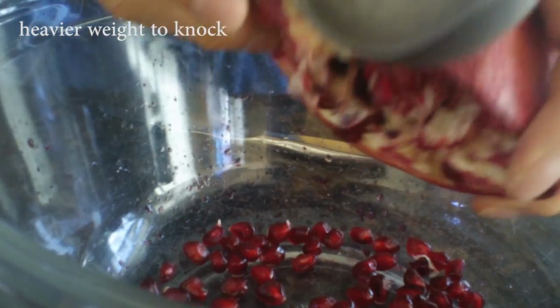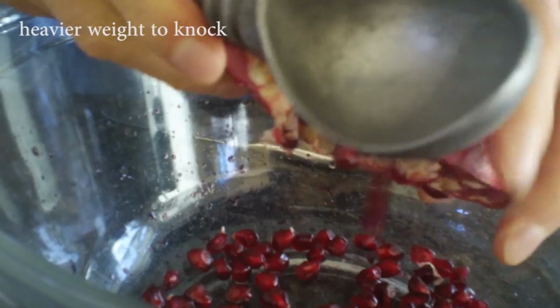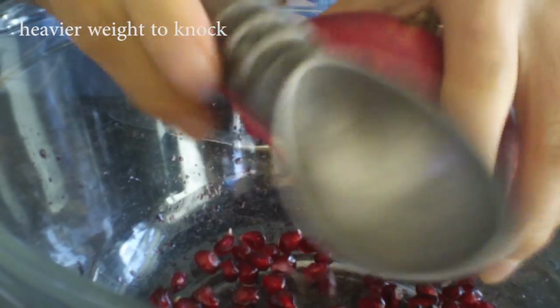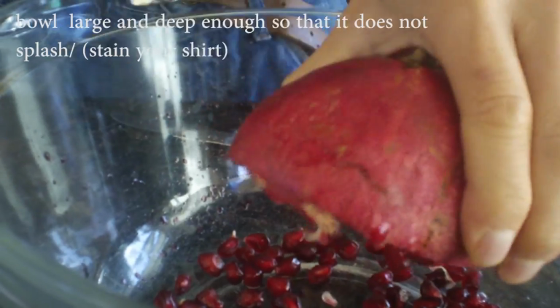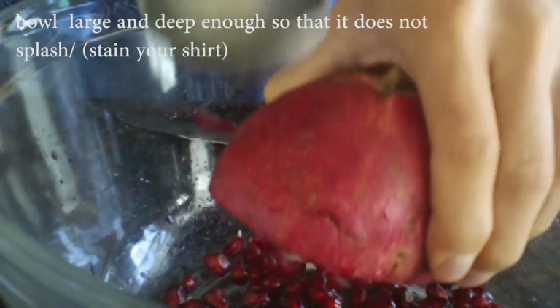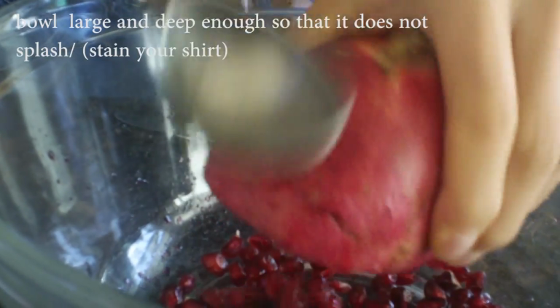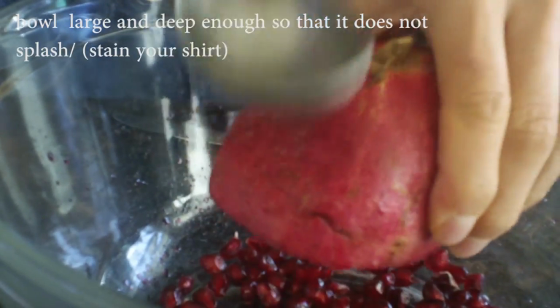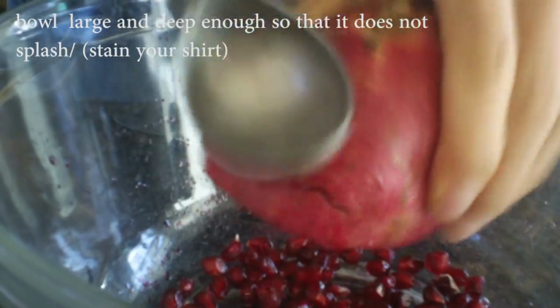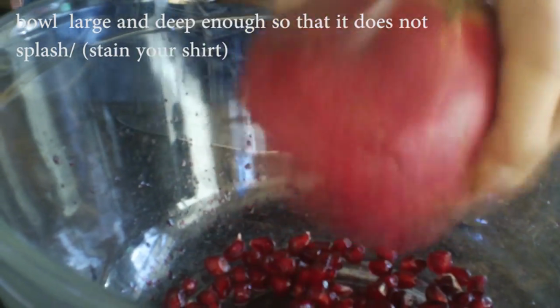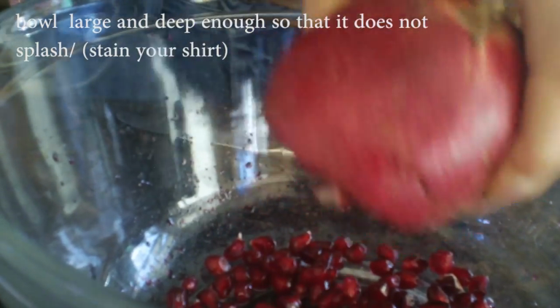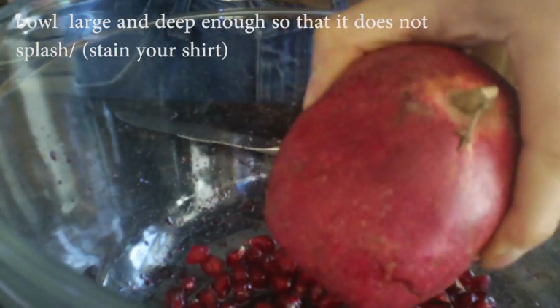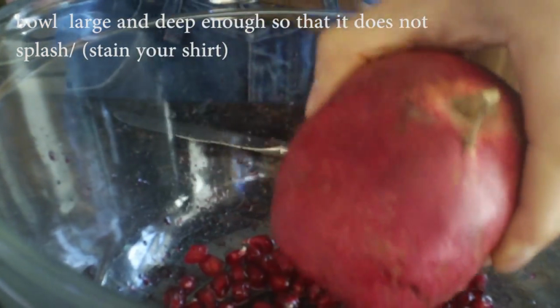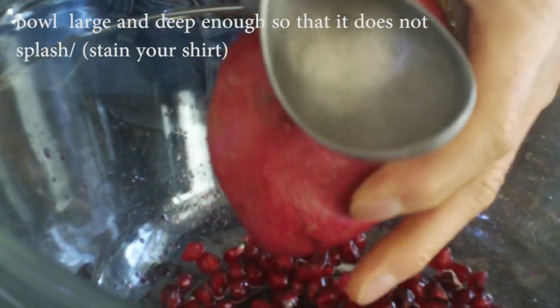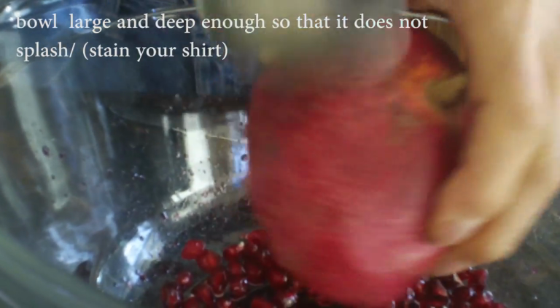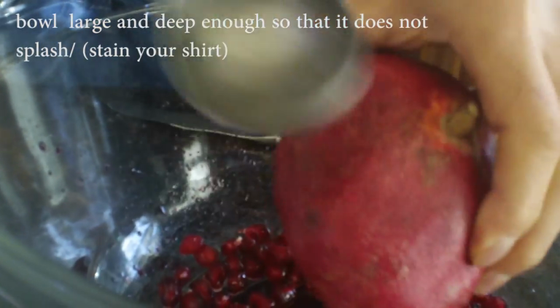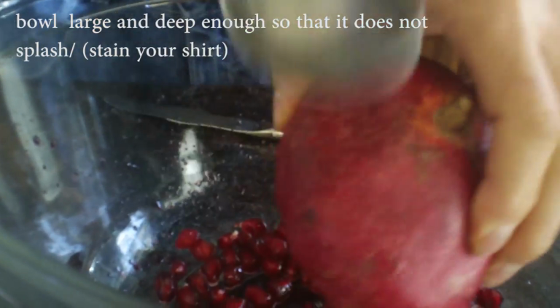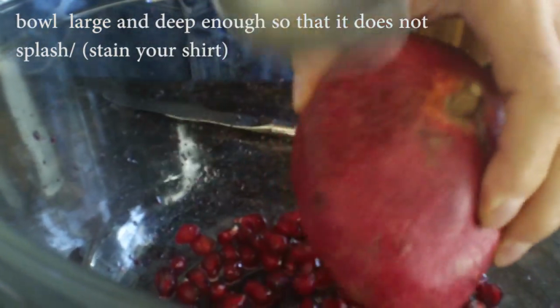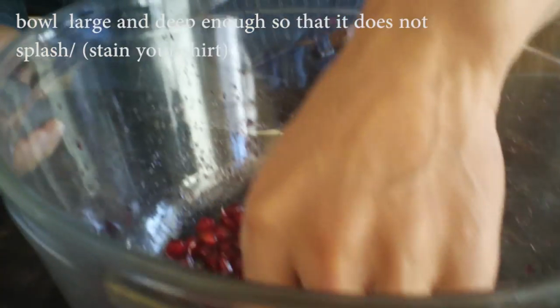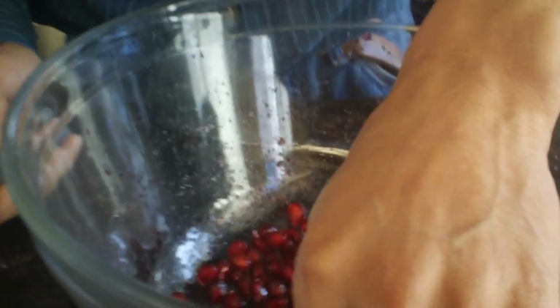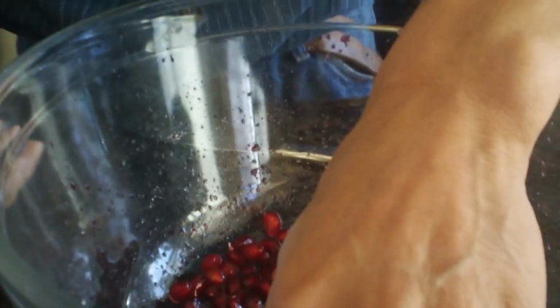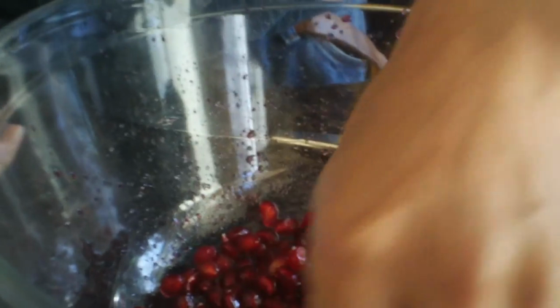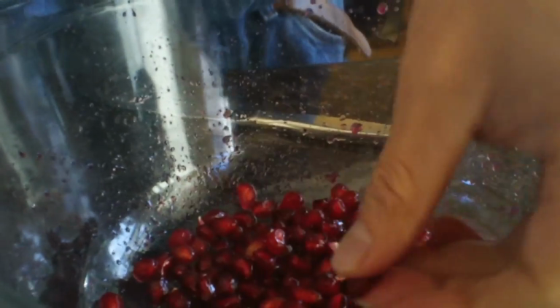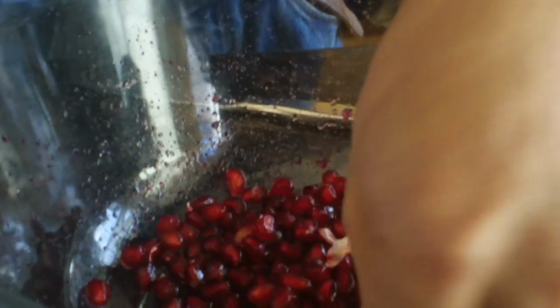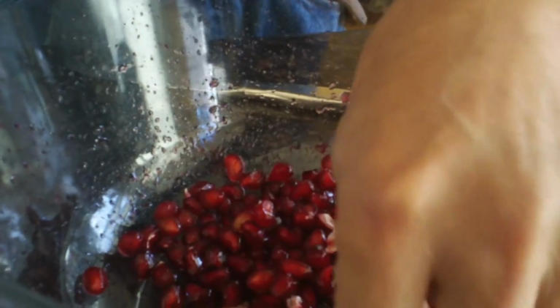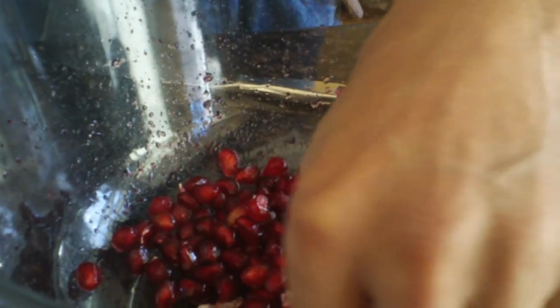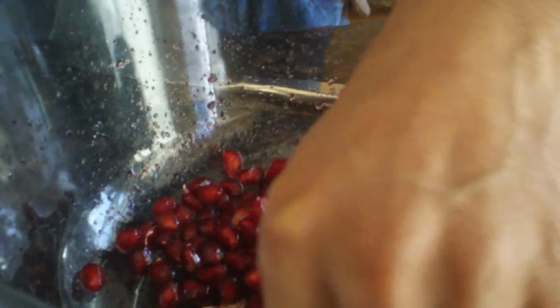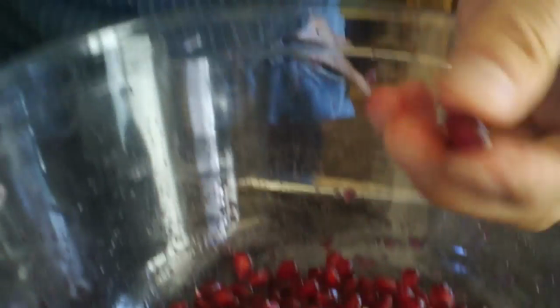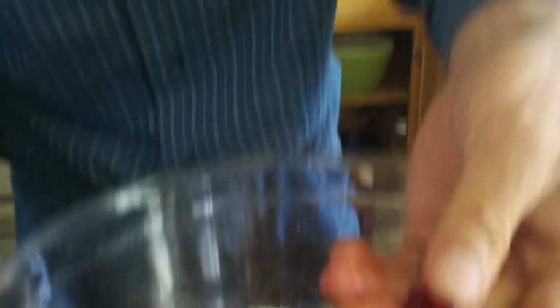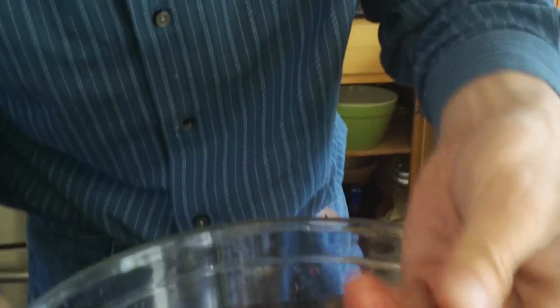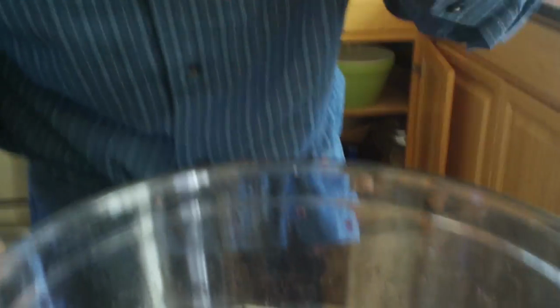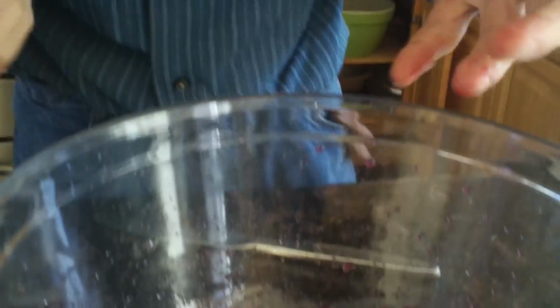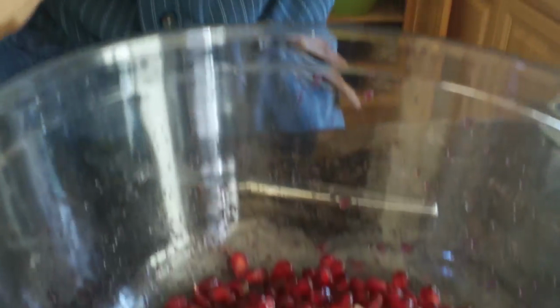Get the bowl large enough so it doesn't splash and stain your clothes. You may either just eat it with the seeds — some people do, but I don't.